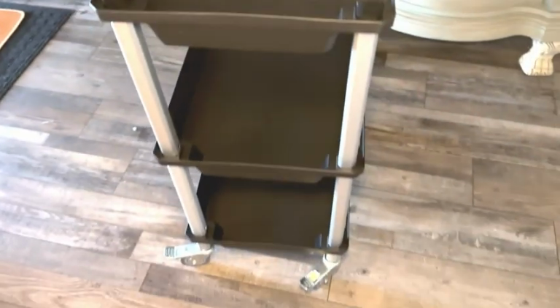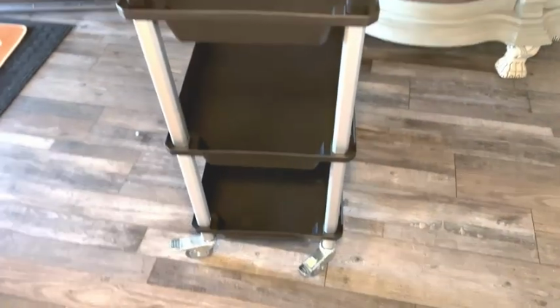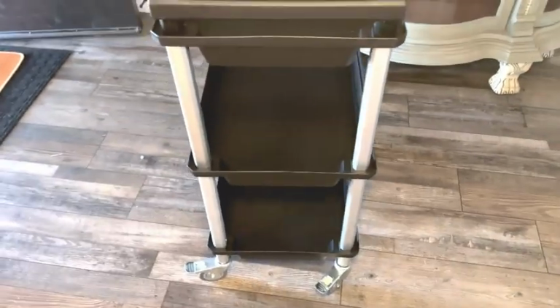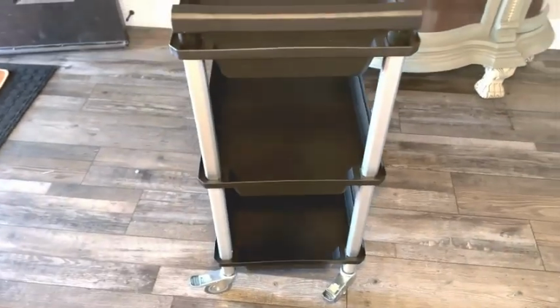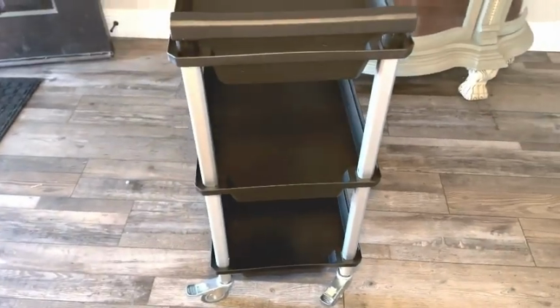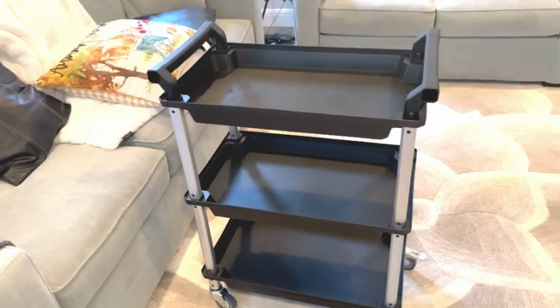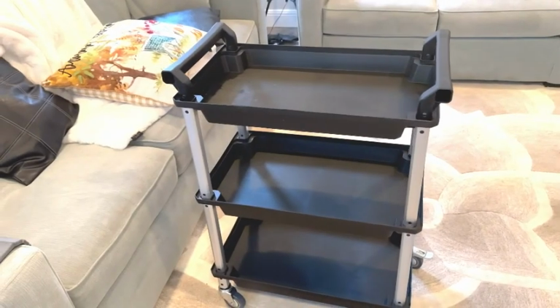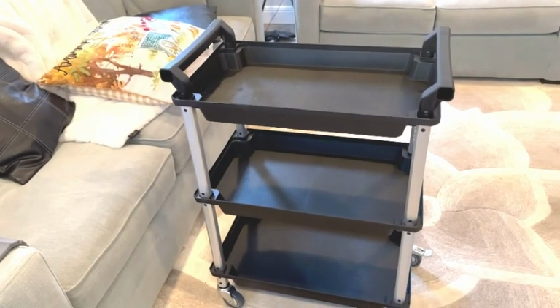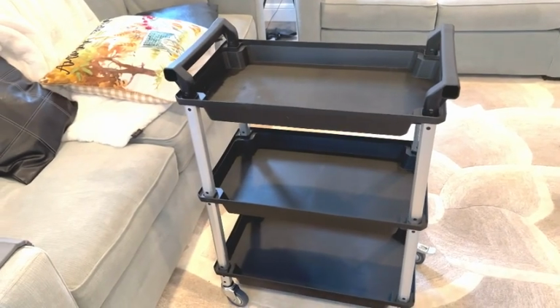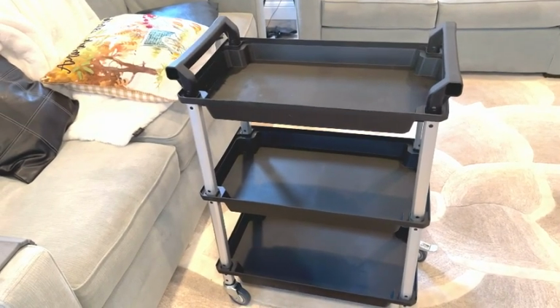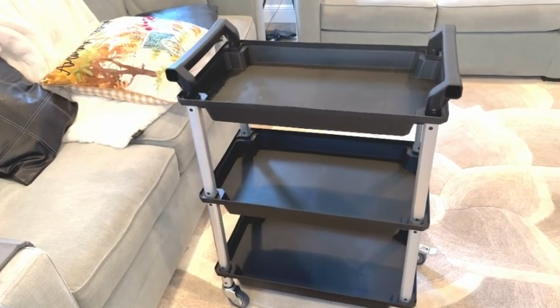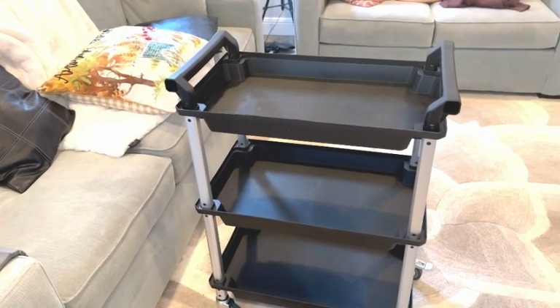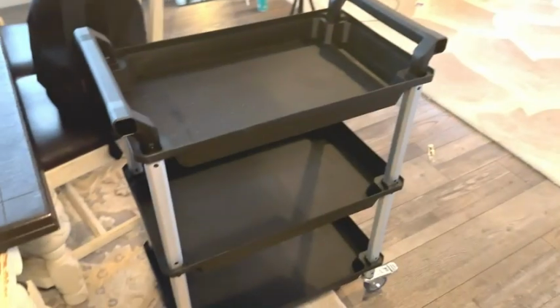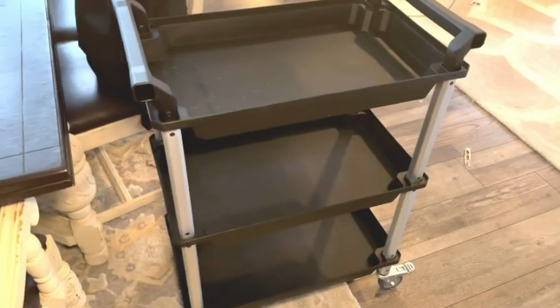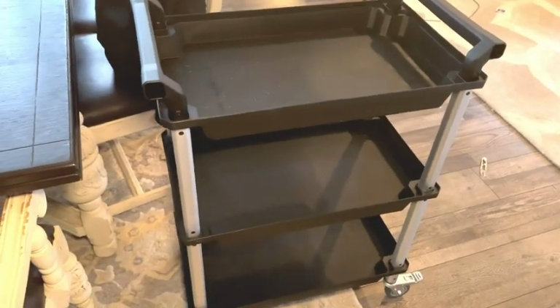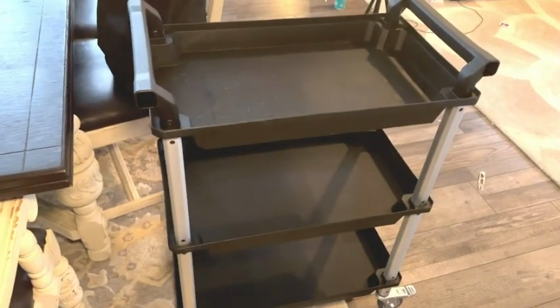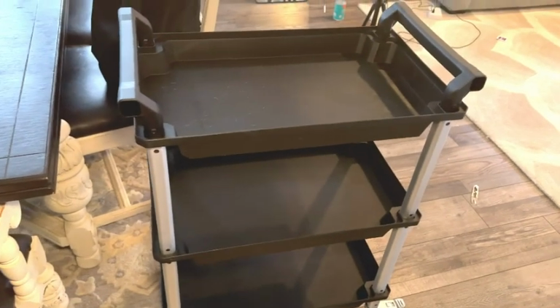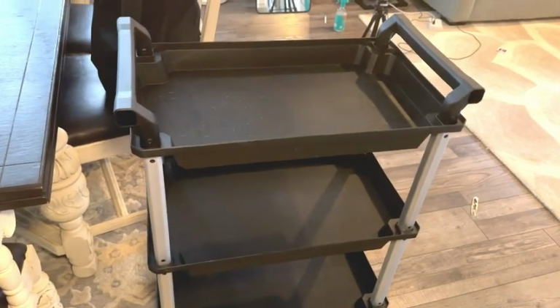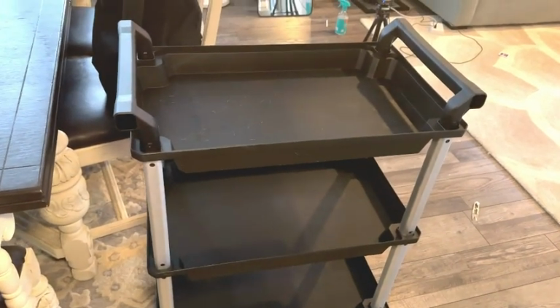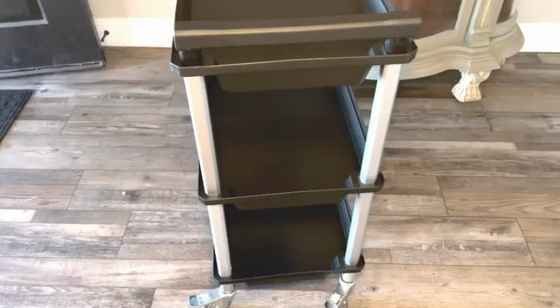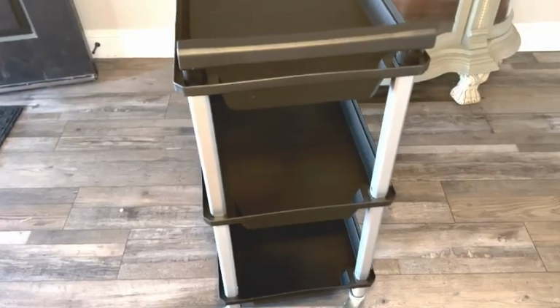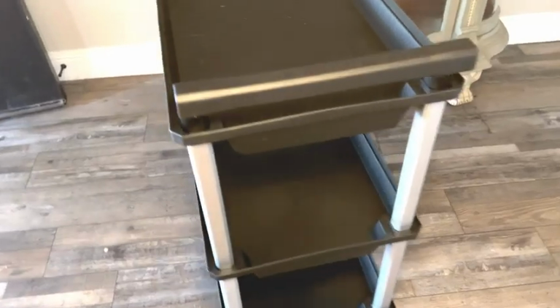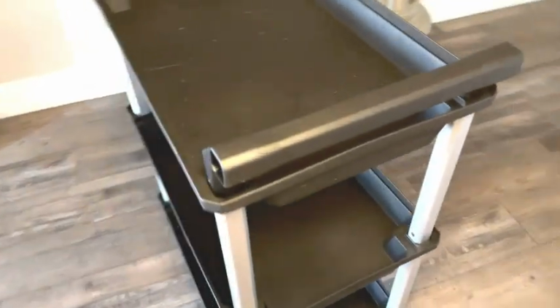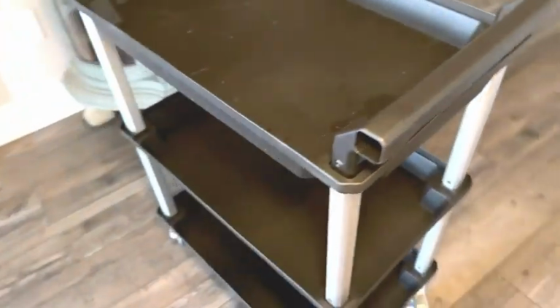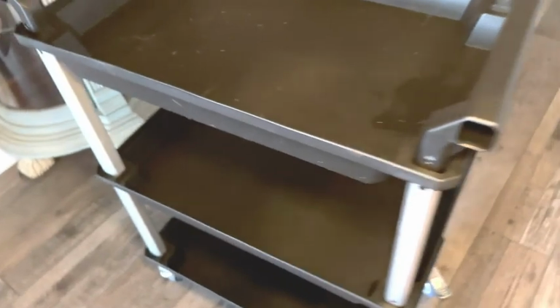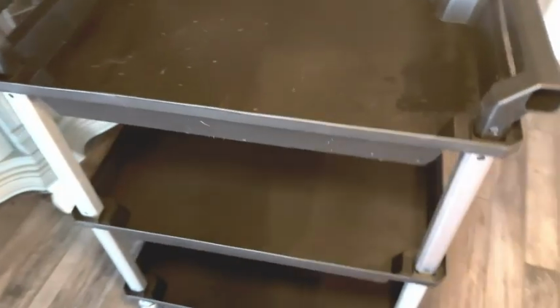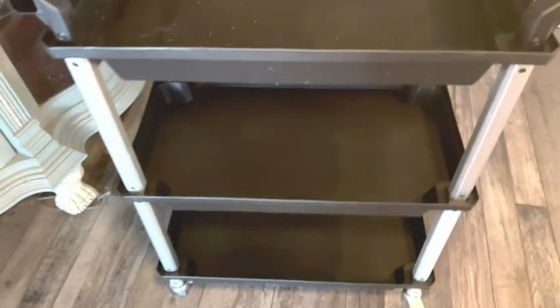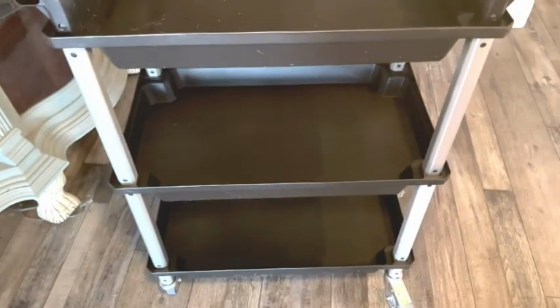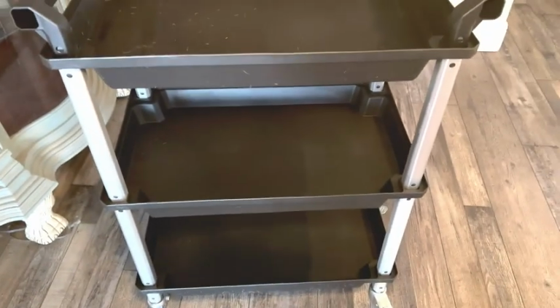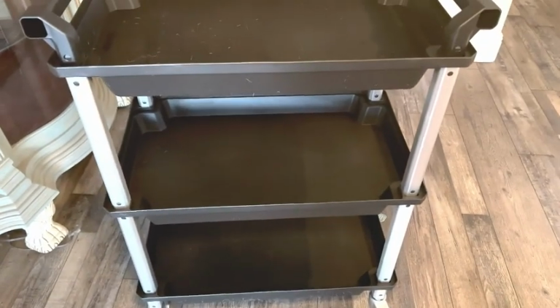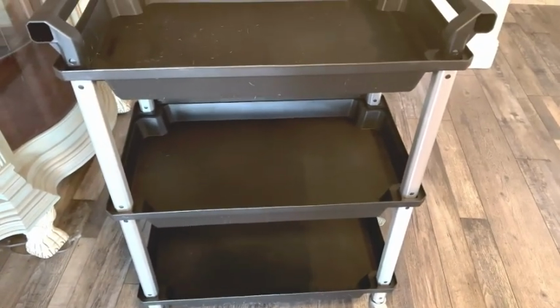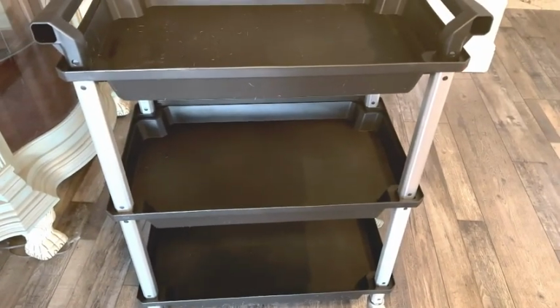This was a little bit taller than I expected it to be, so I'm showing you pictures of my couch and table to give you an idea of the height. This cart is made of aluminum beams and wheels, and it has thick plastic shelves.